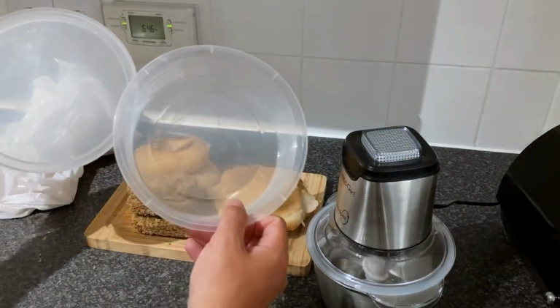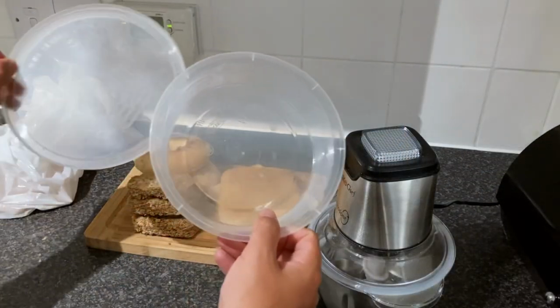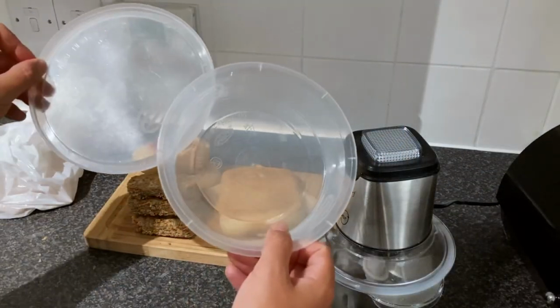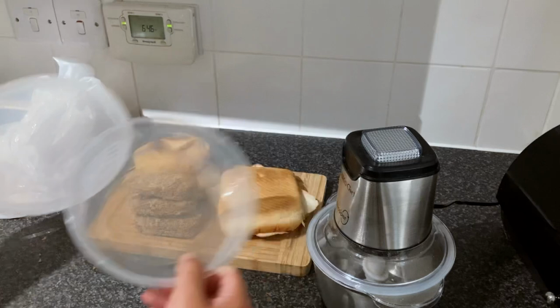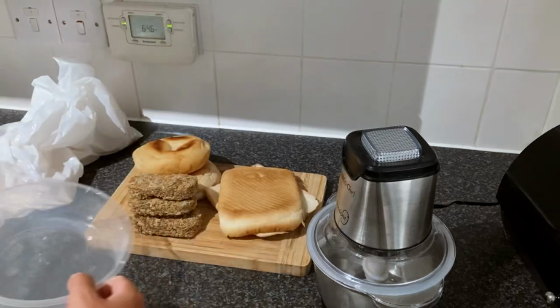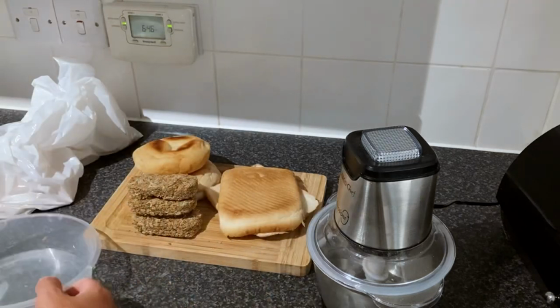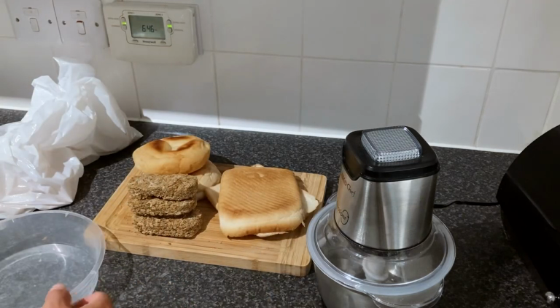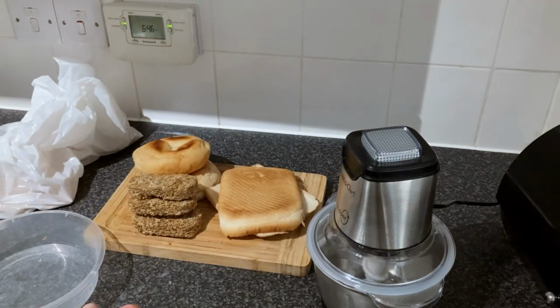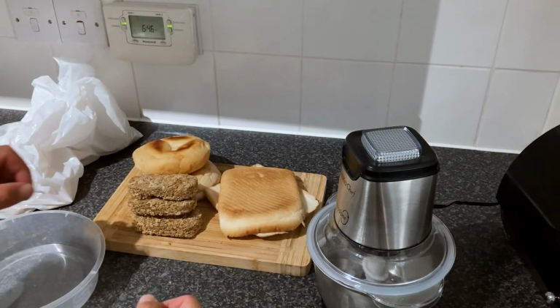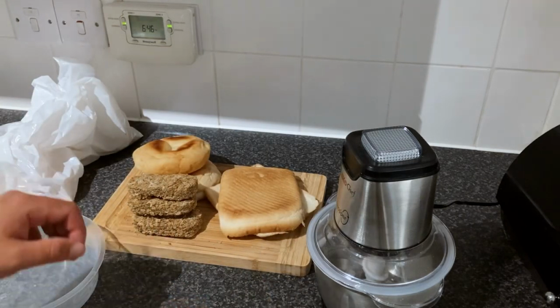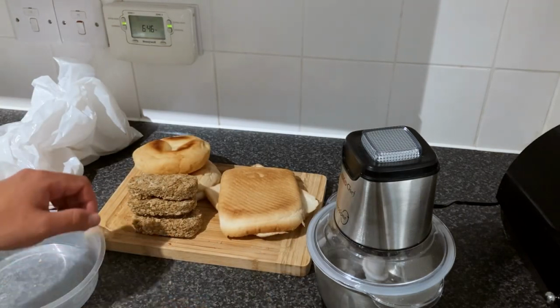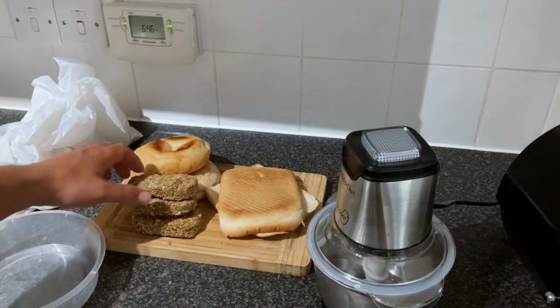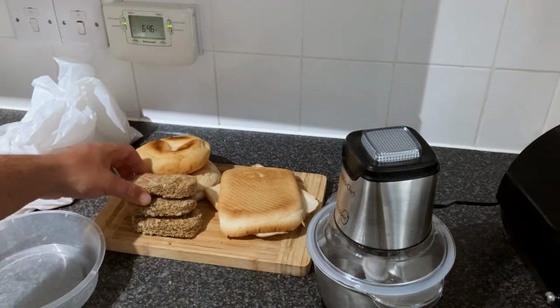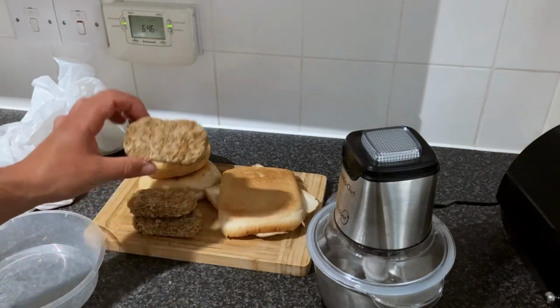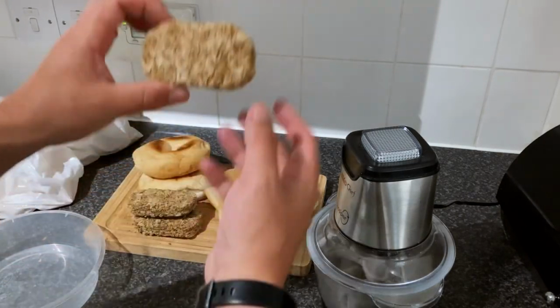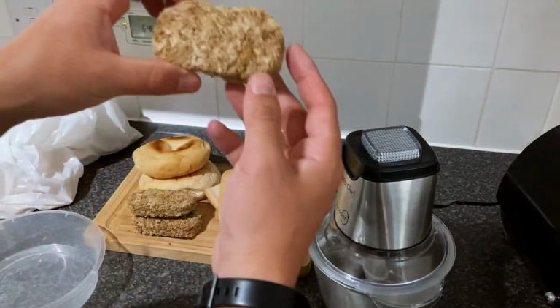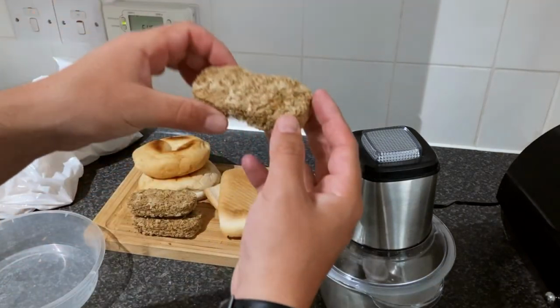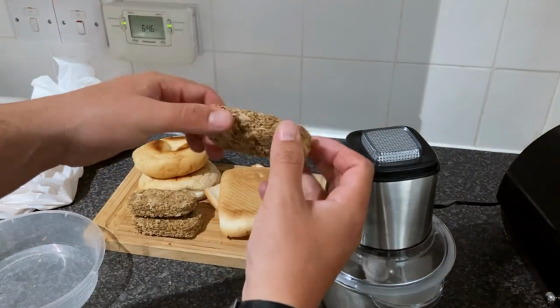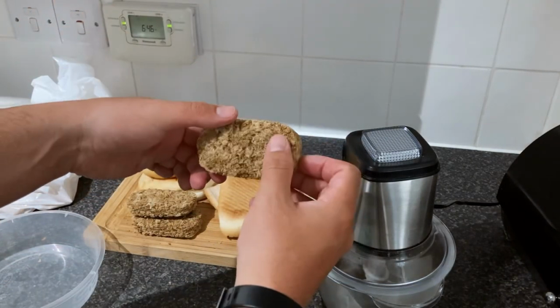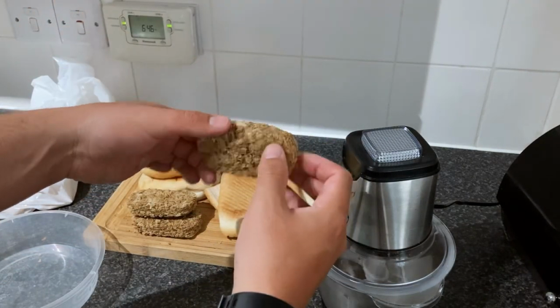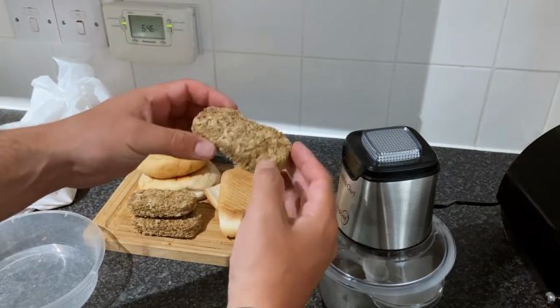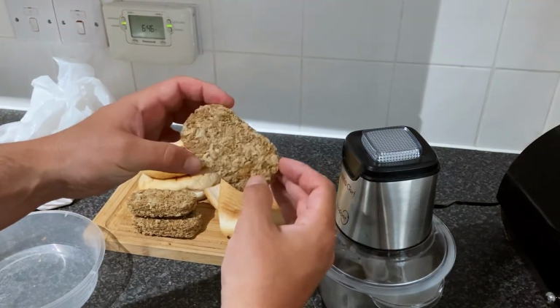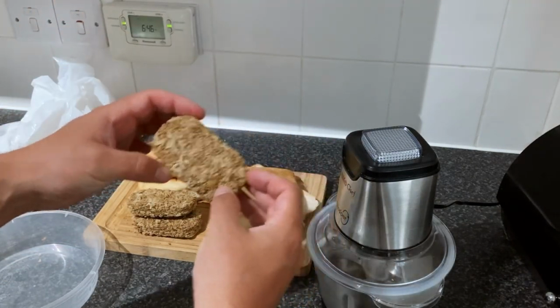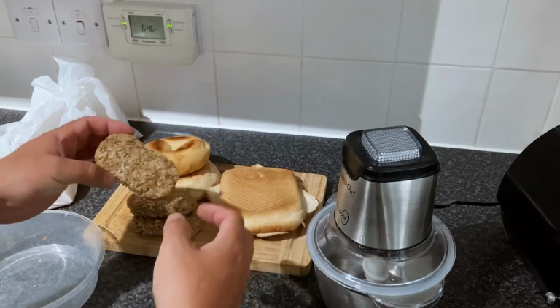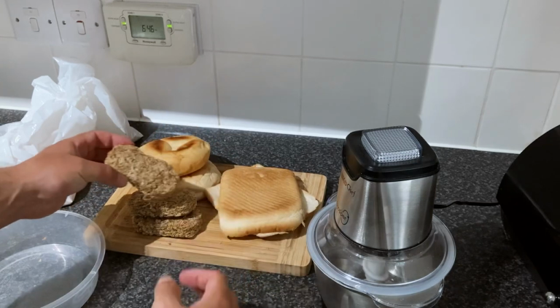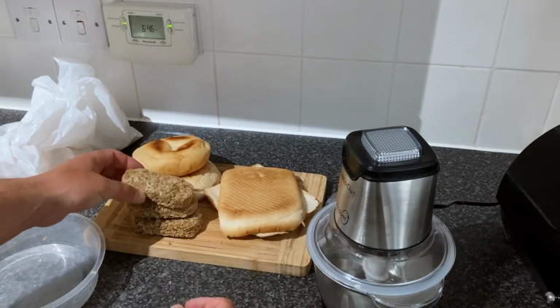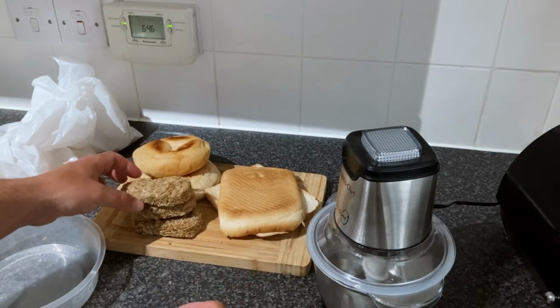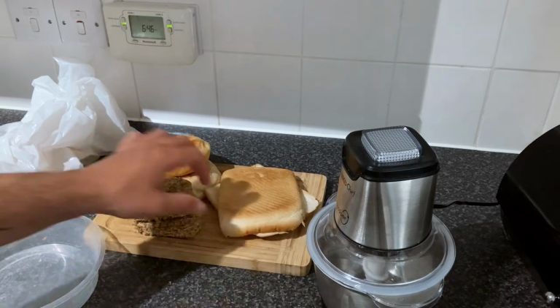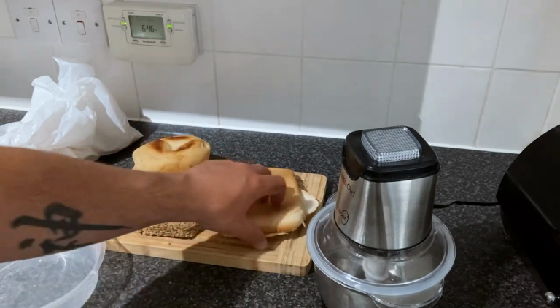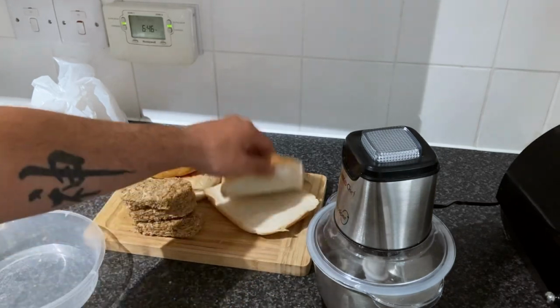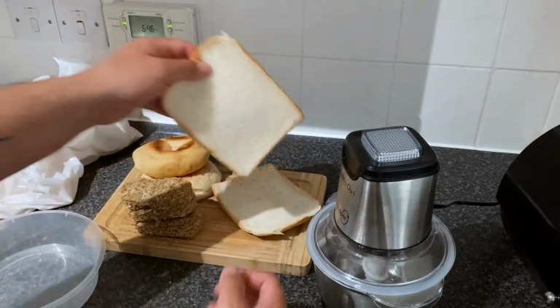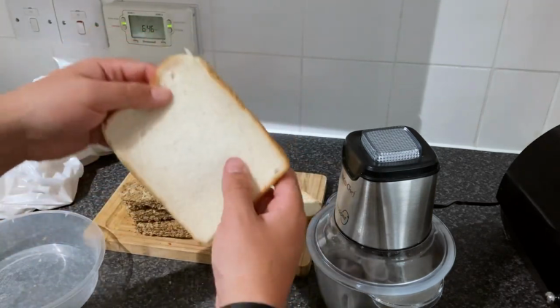You're going to need something to put the groundbait in when you finish making it - I'm using this plastic takeaway container. The first ingredient to the groundbait is Weetabix. It's cheap - free for me because we've got it in the cereal cupboard anyway, but it costs pennies.